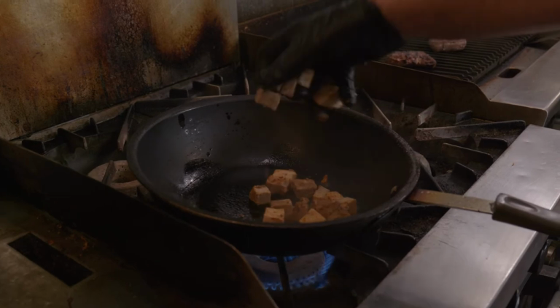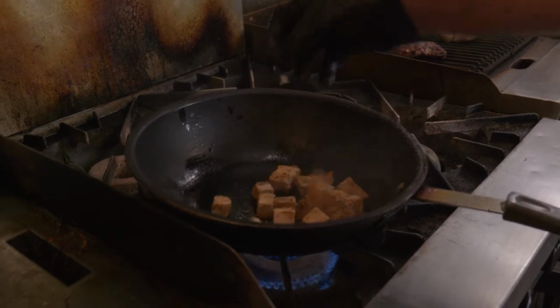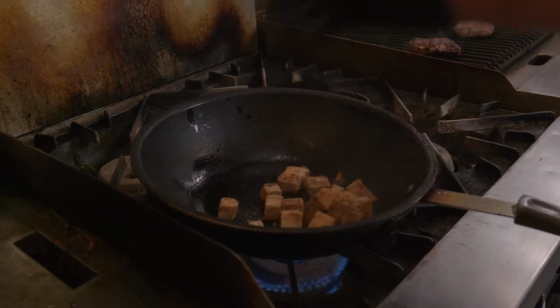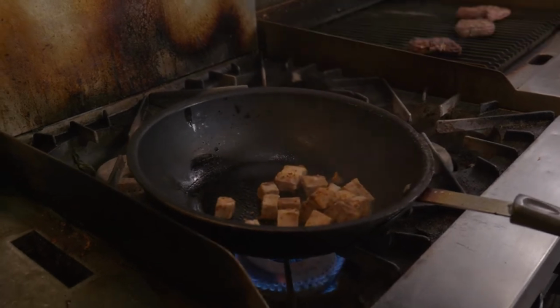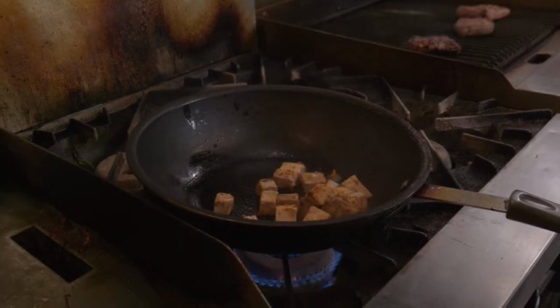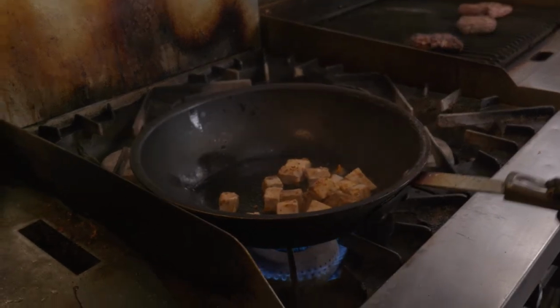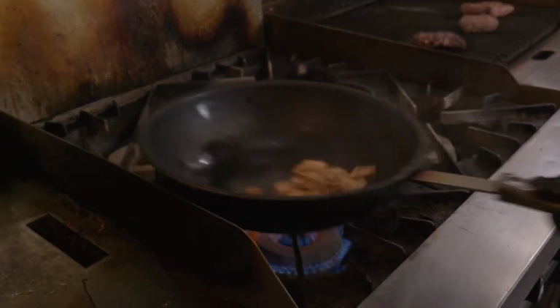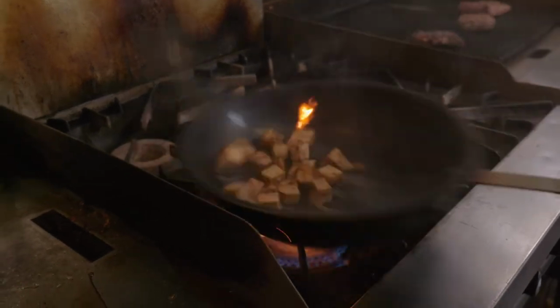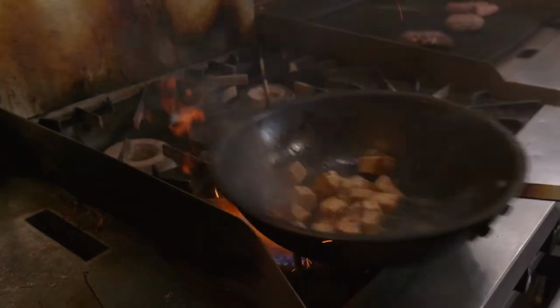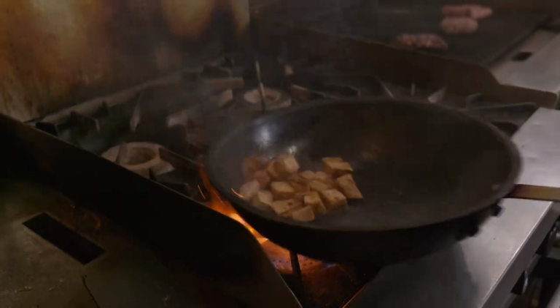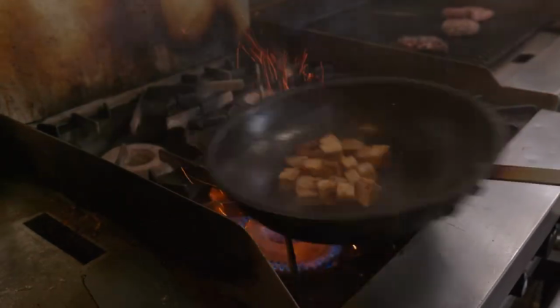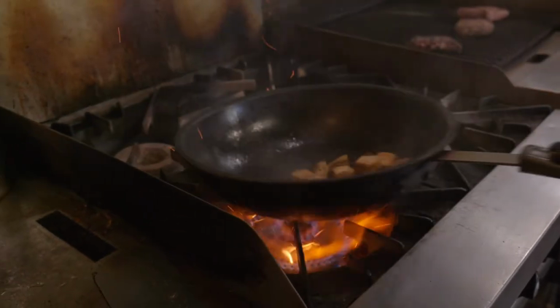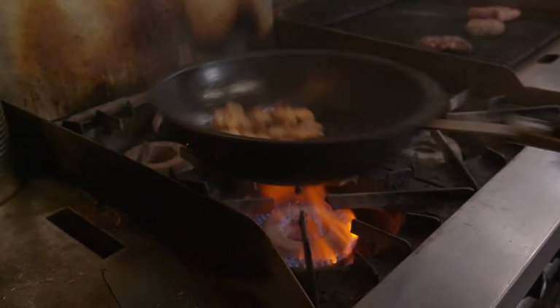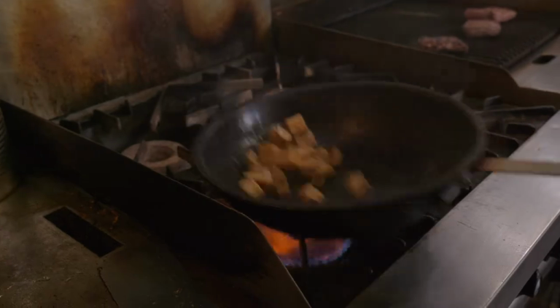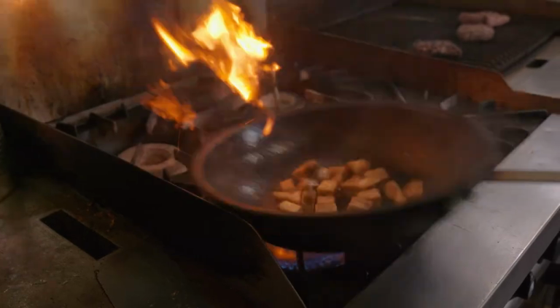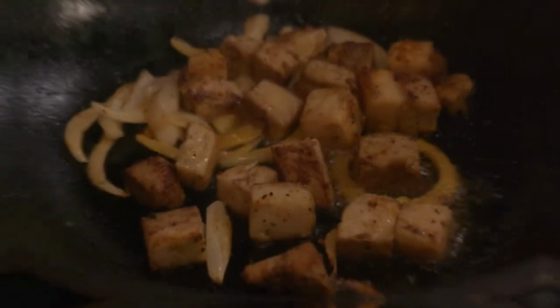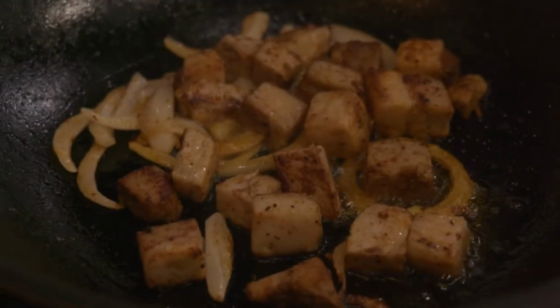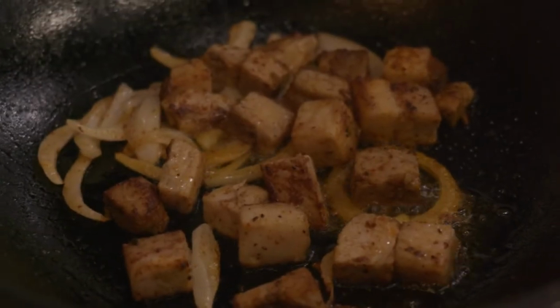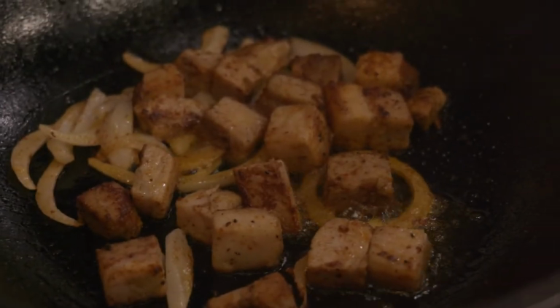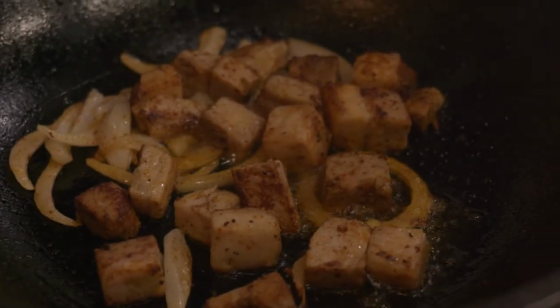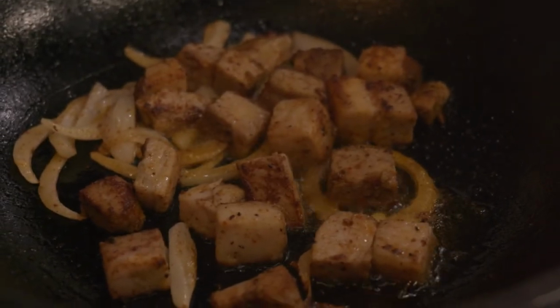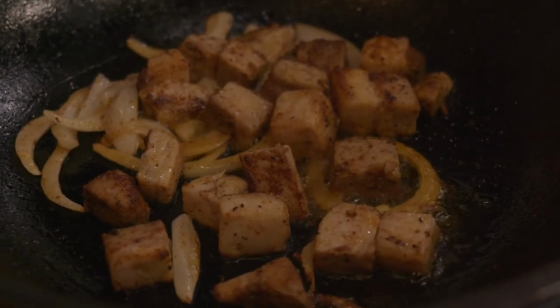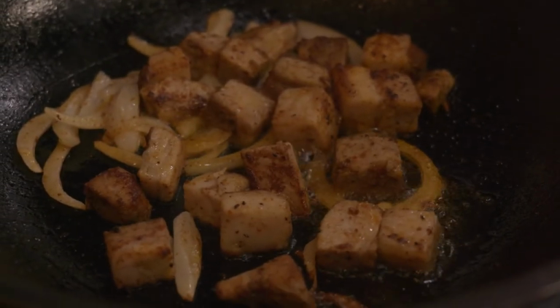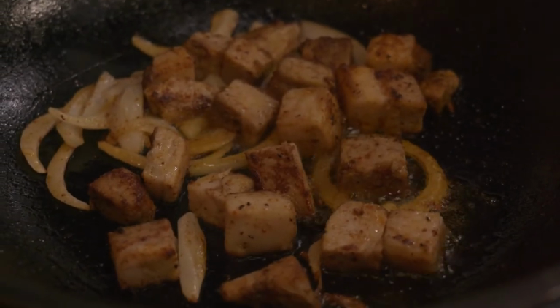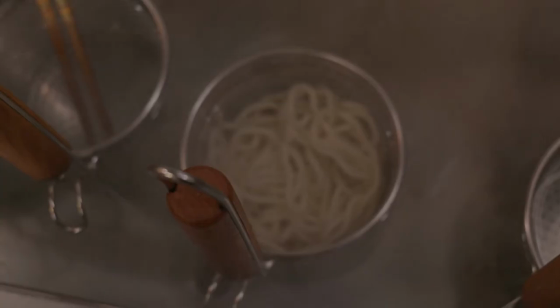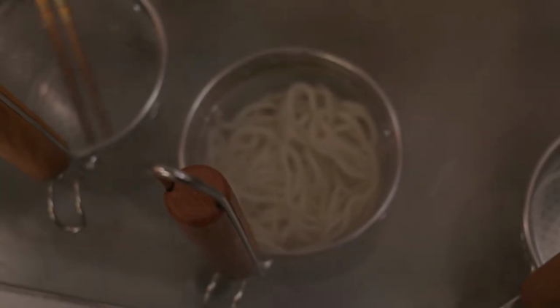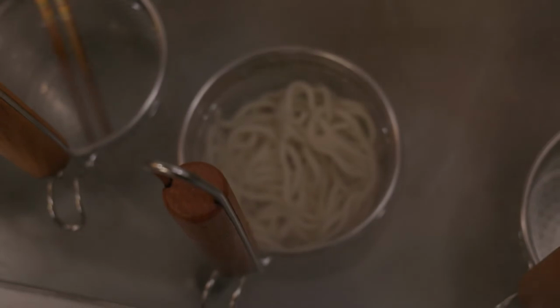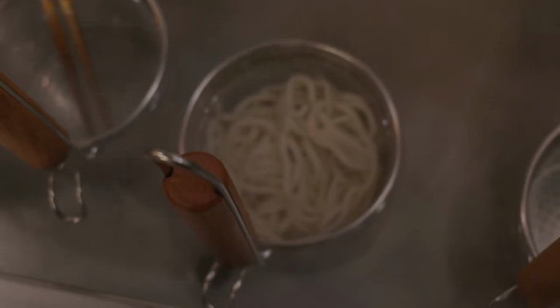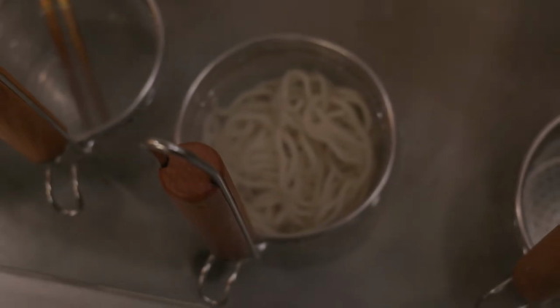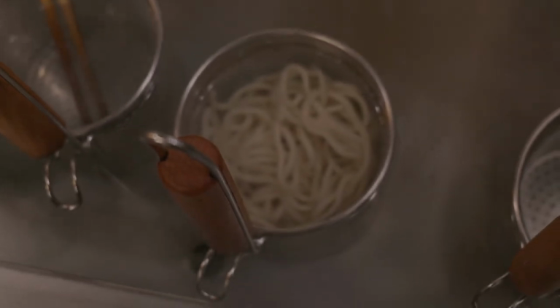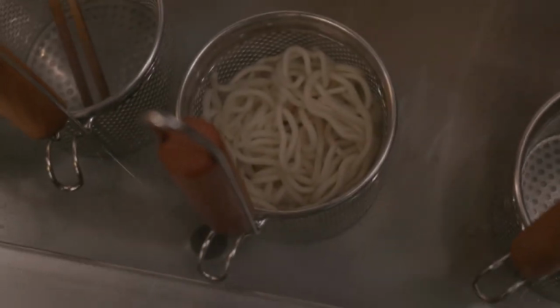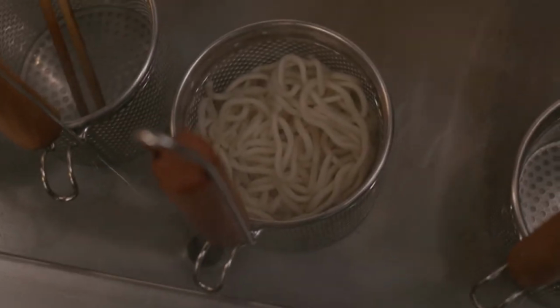We roast that for about two hours, let it cool, cut it into cubes, and then pan-fry it to order. Udon noodles, just because I love the Chiyo Udon noodles.